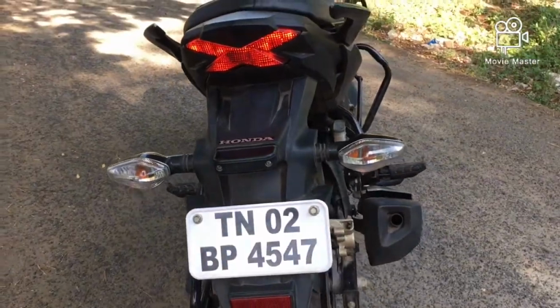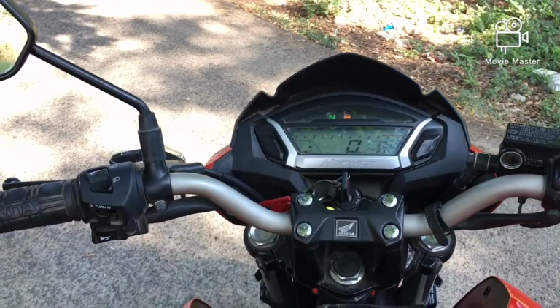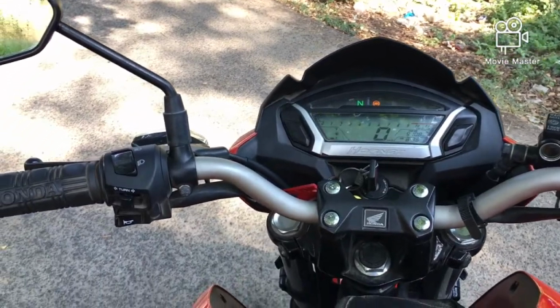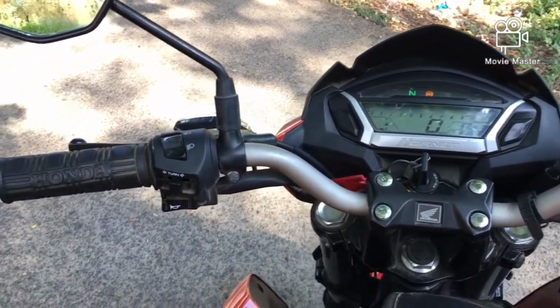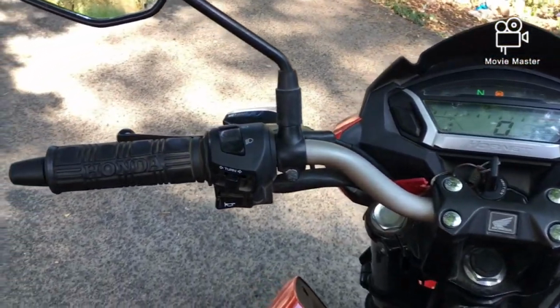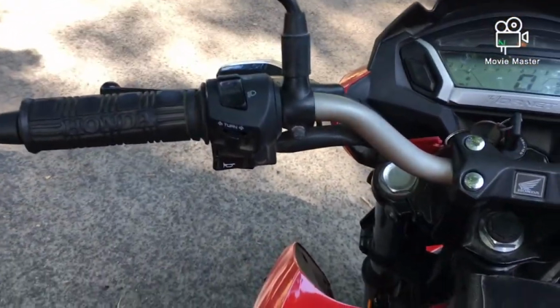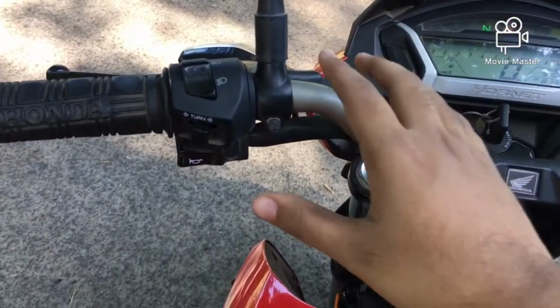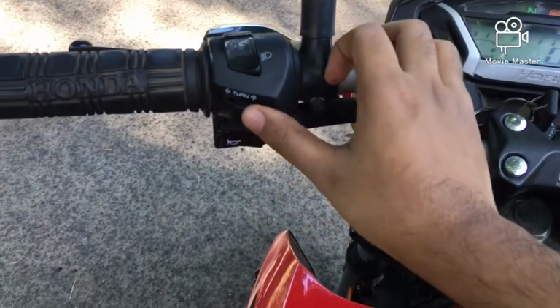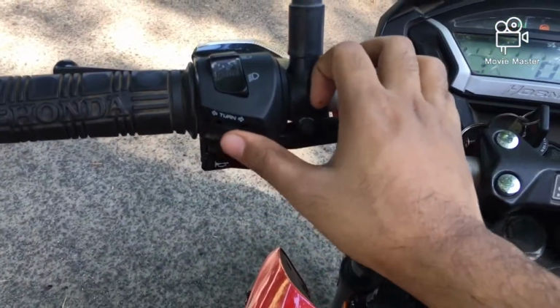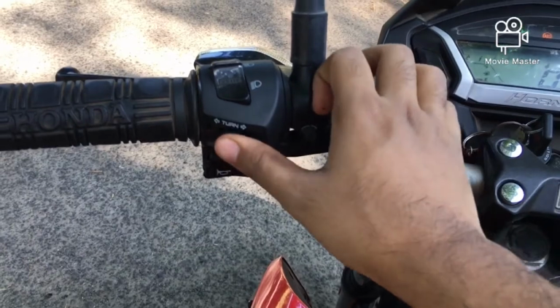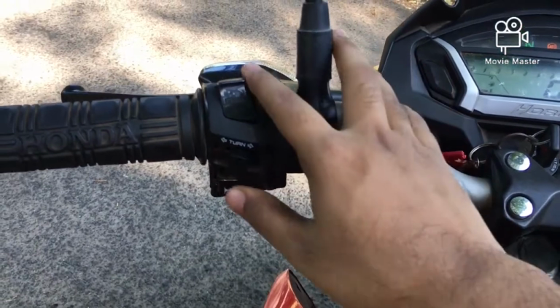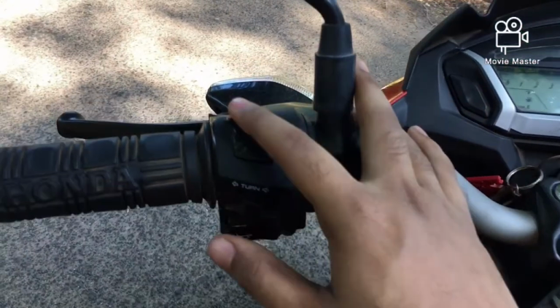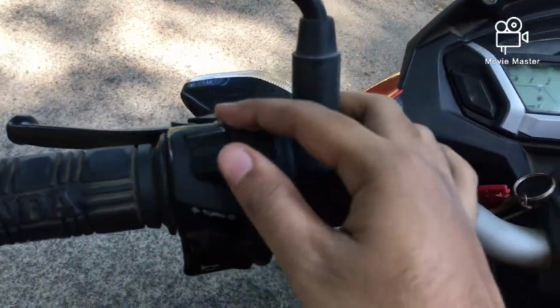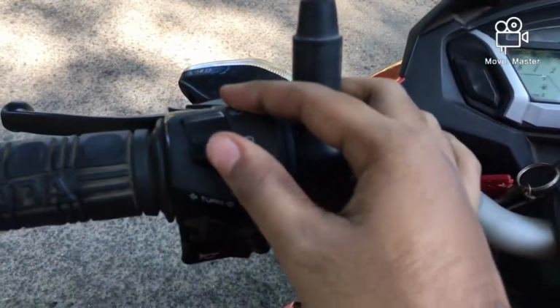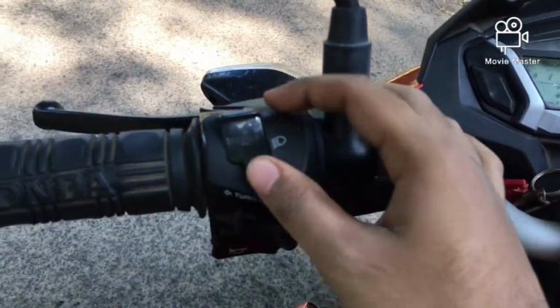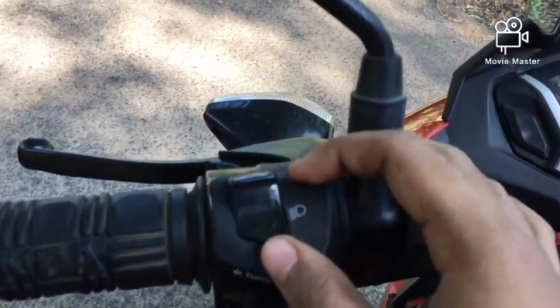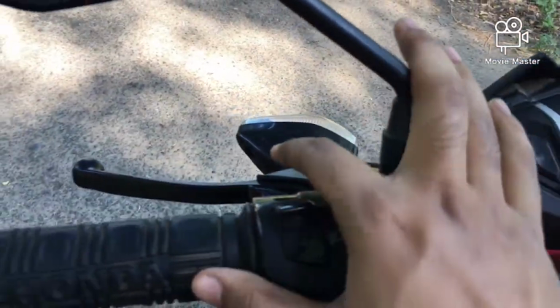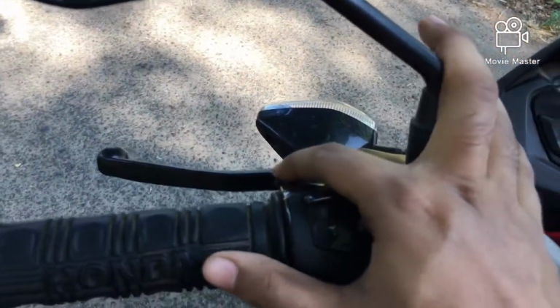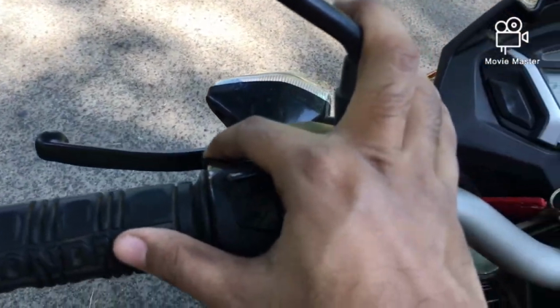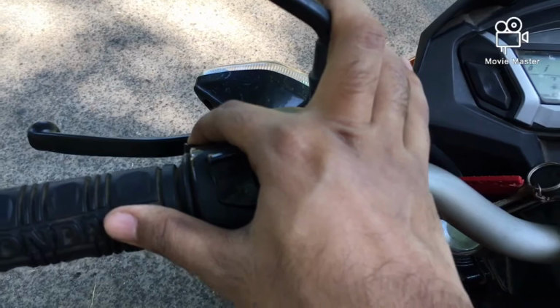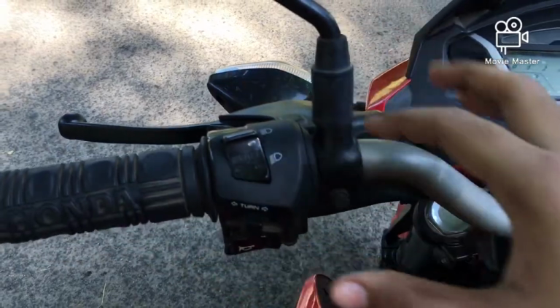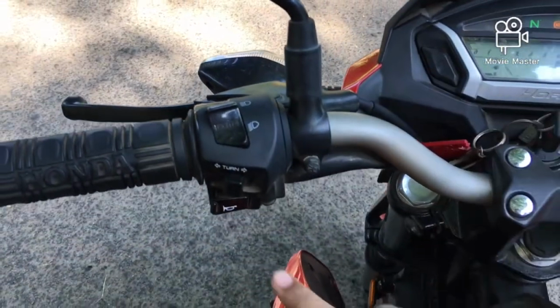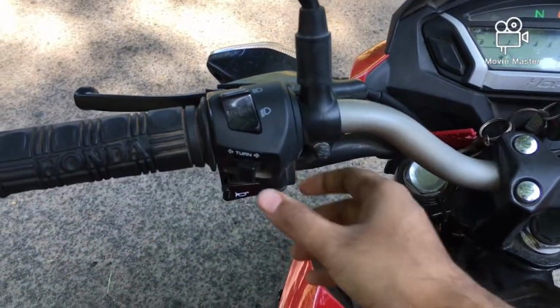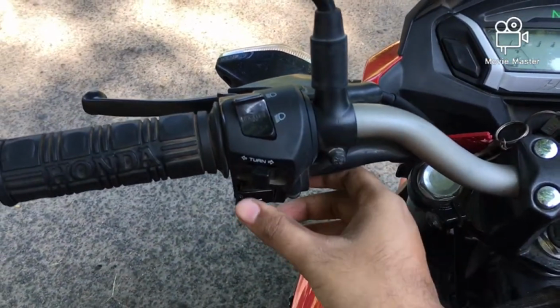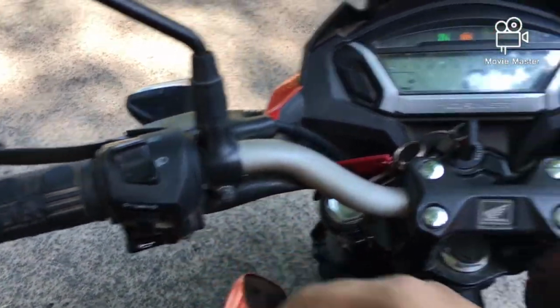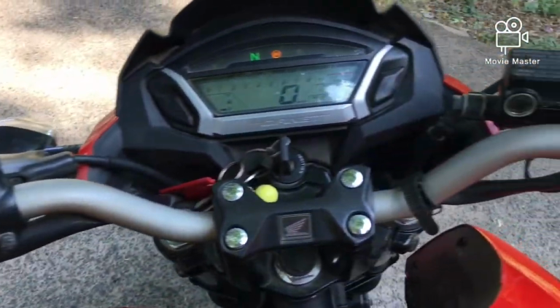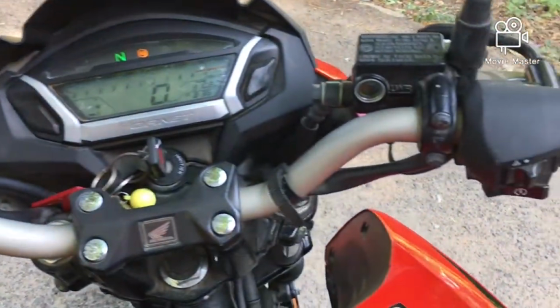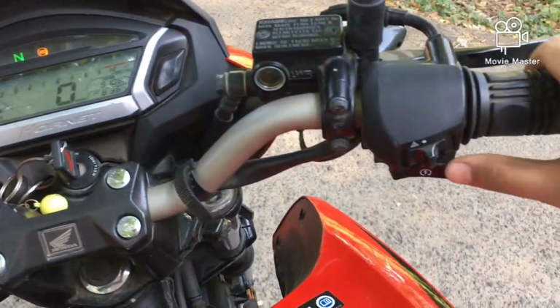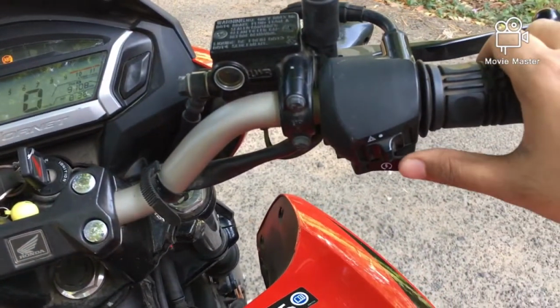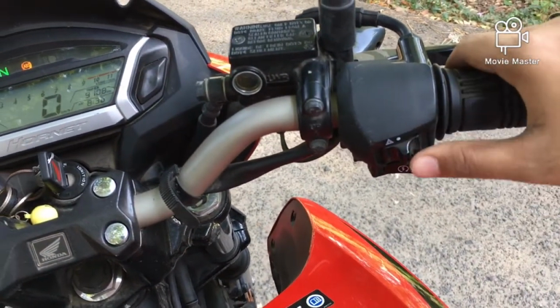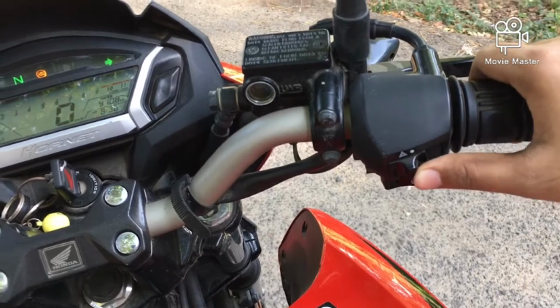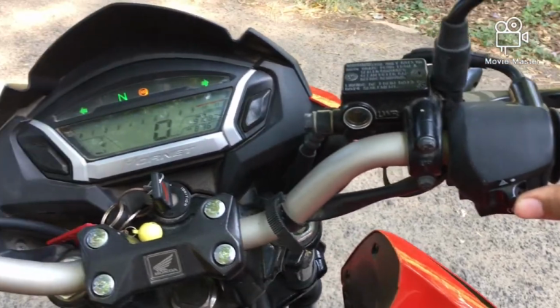Talking about the handlebar, we get the indicator lamp switch here, the headlight high beam and low beam switch, the pass light switch, the horn, the ignition switch, and the hazard light.